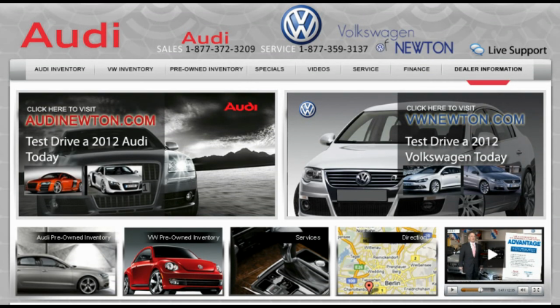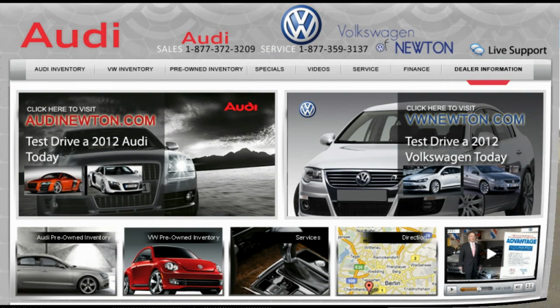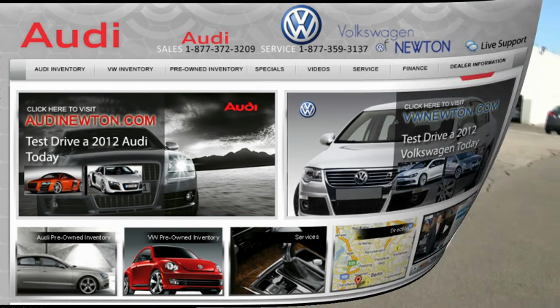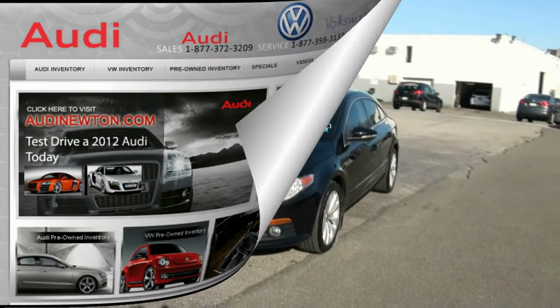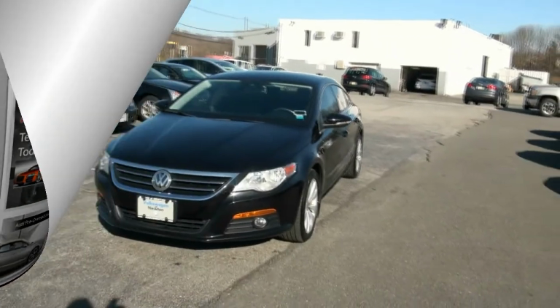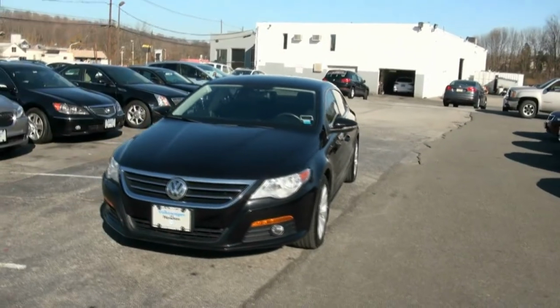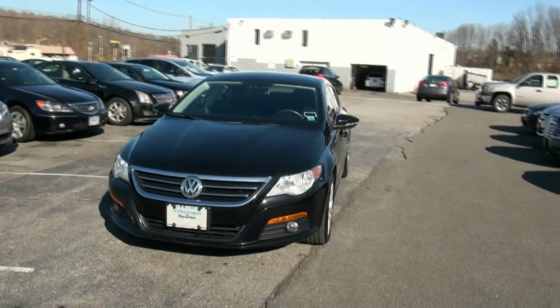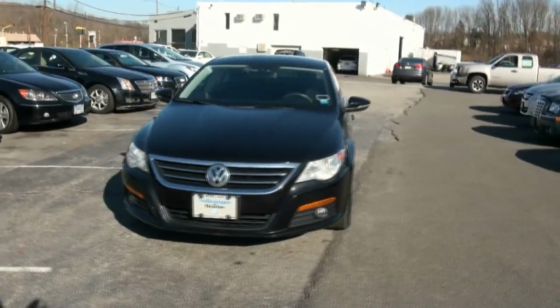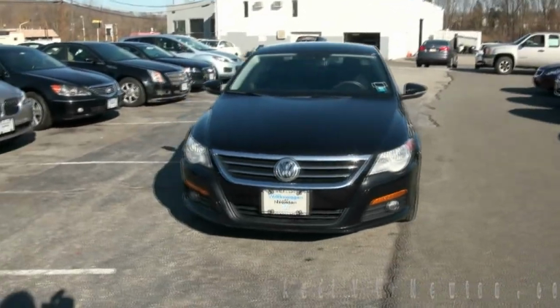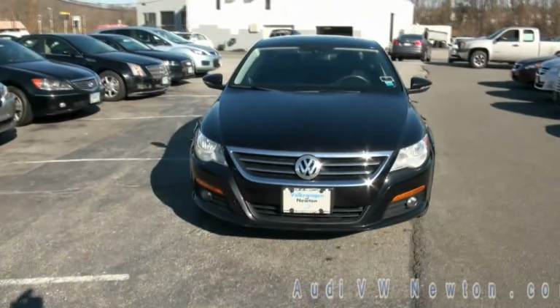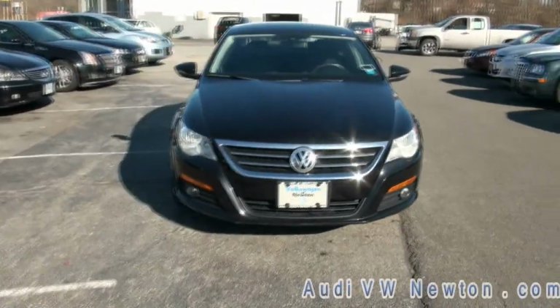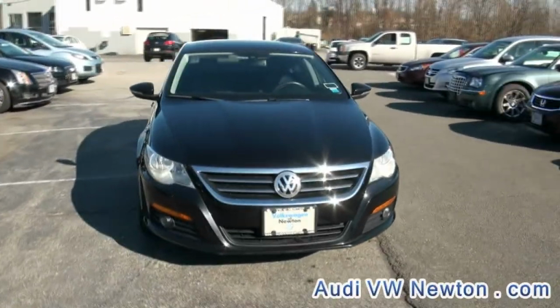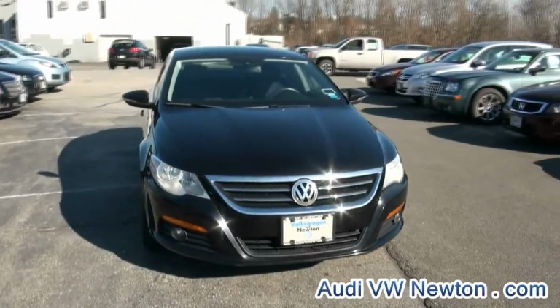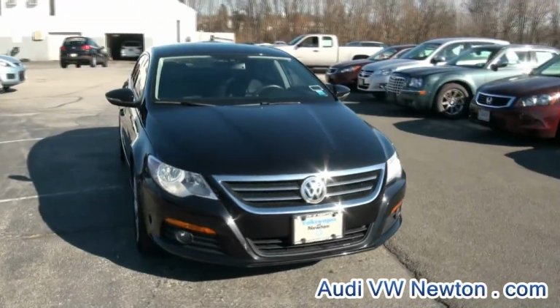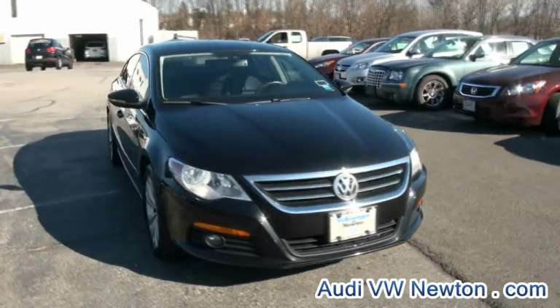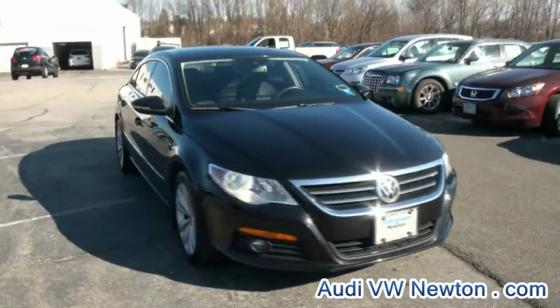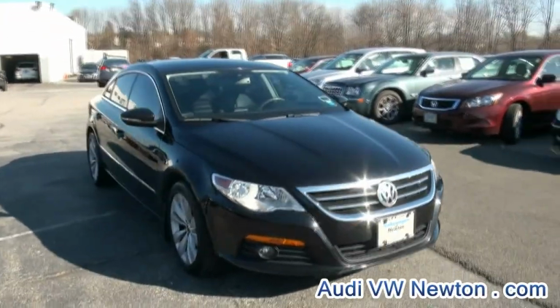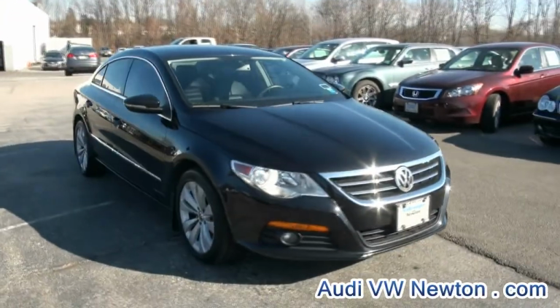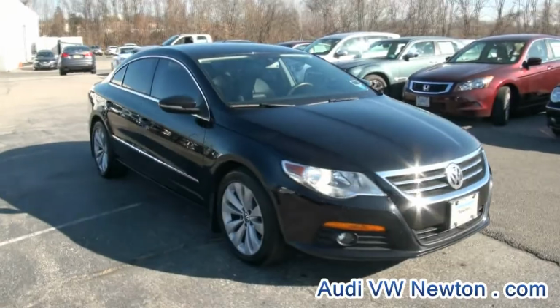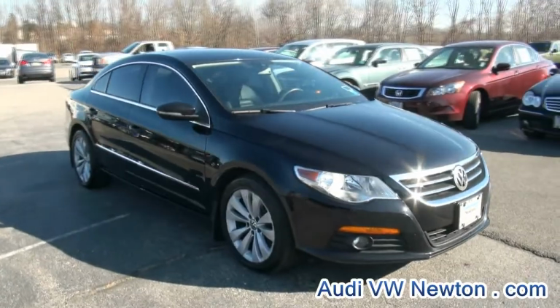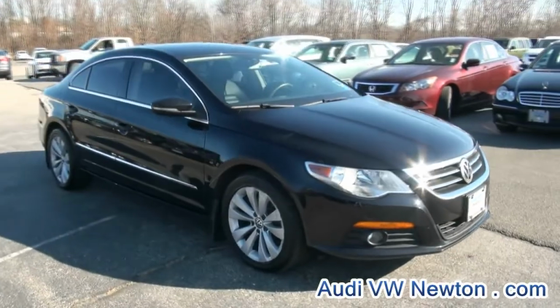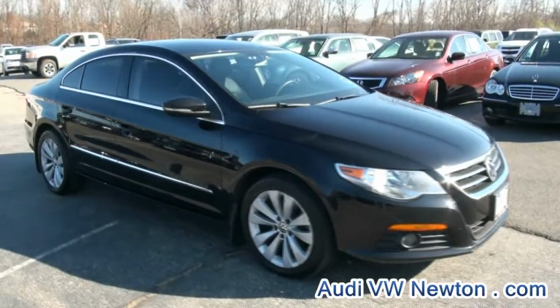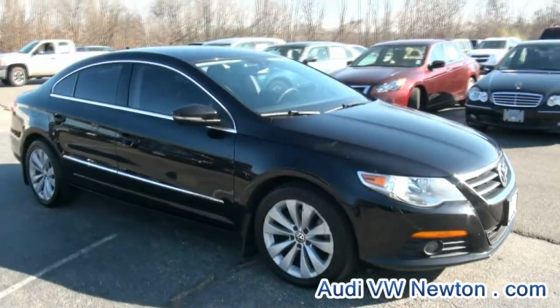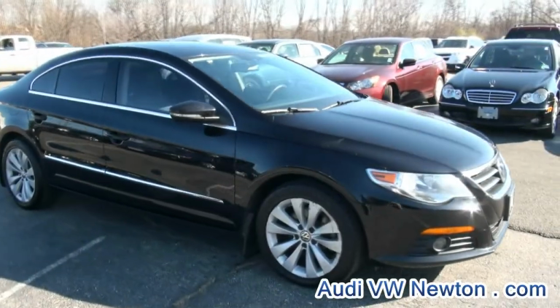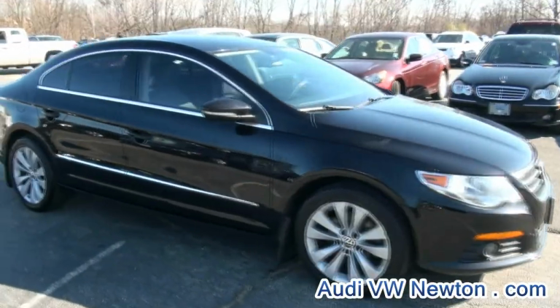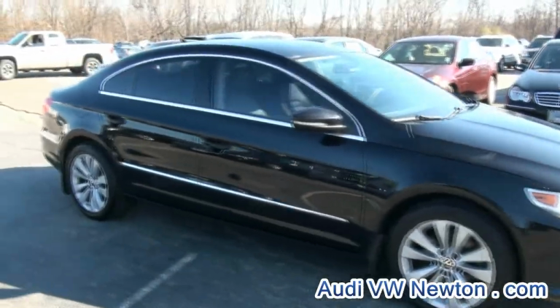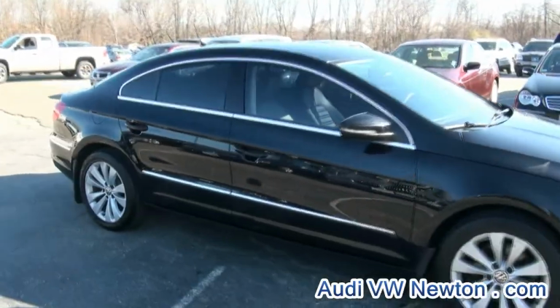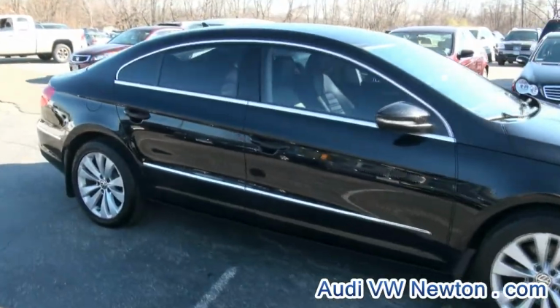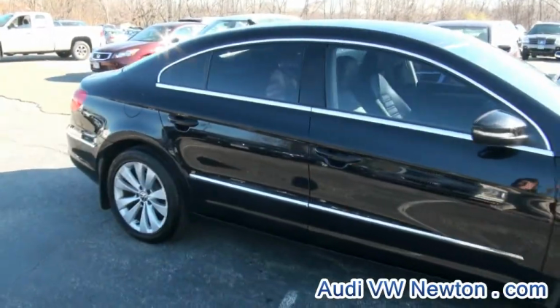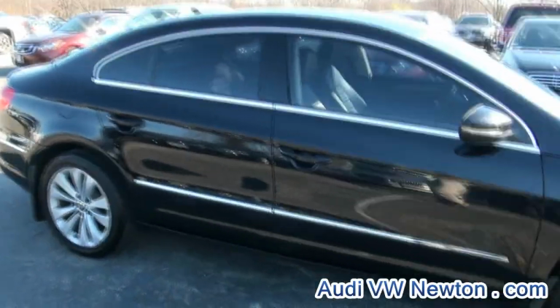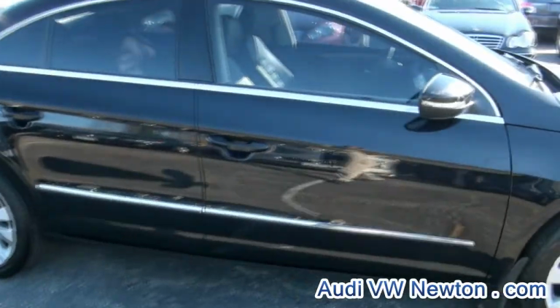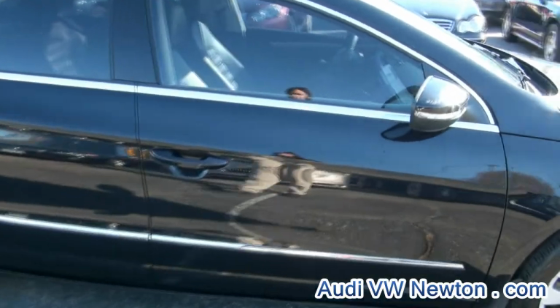Welcome to Volkswagen of Newton once again. Really nice 2010 Volkswagen CC. This one is the 2.0 turbo.